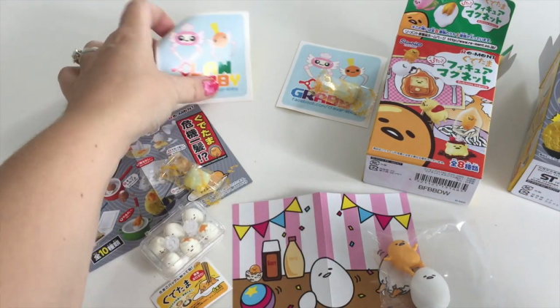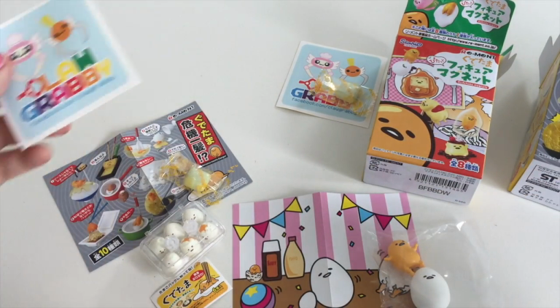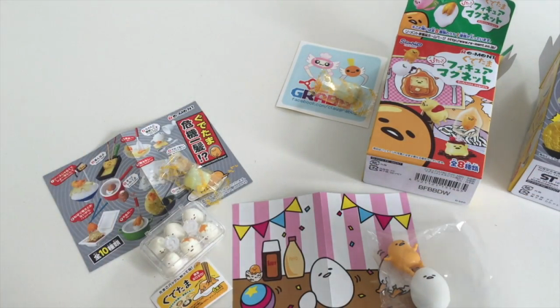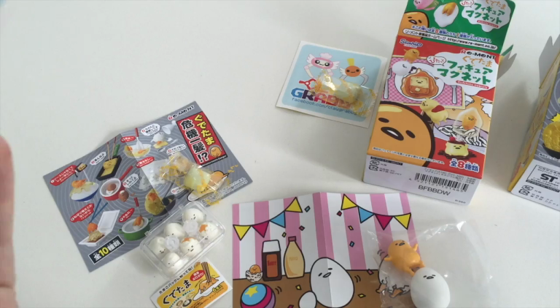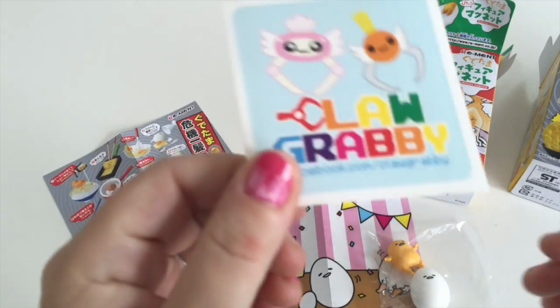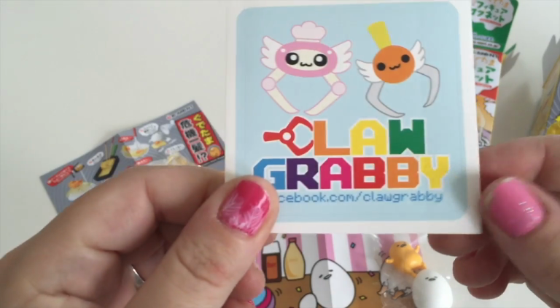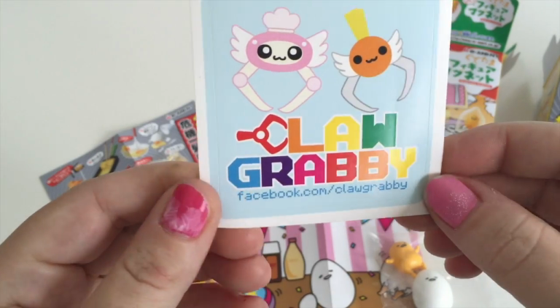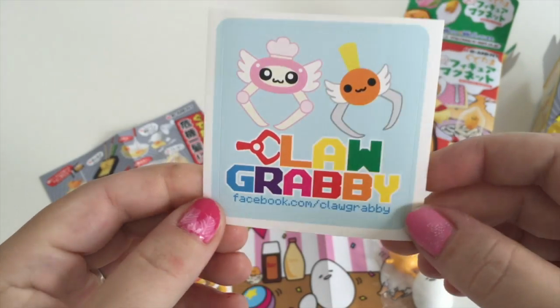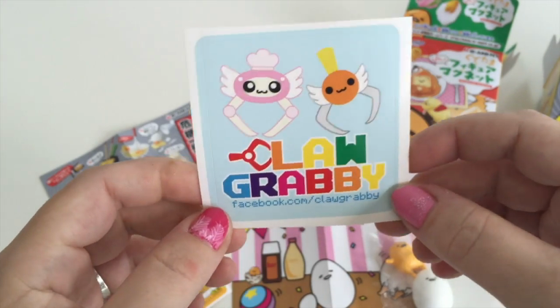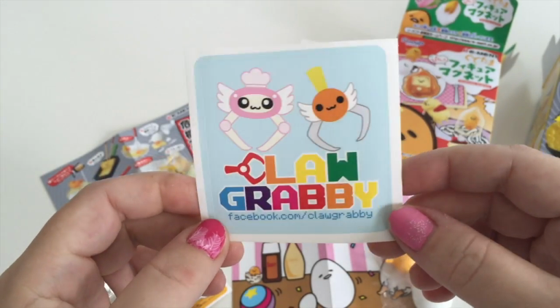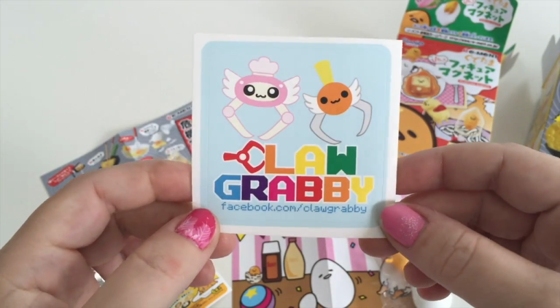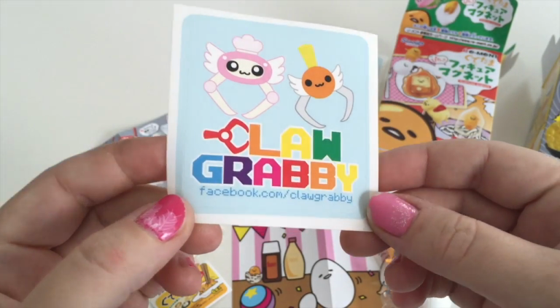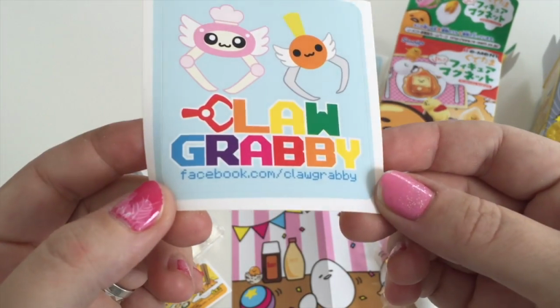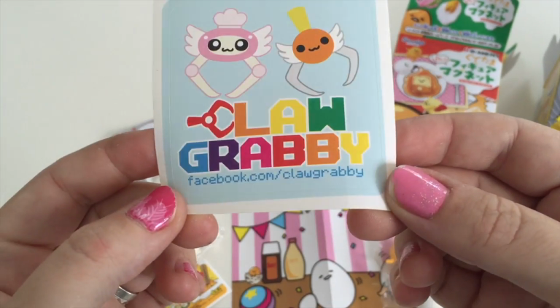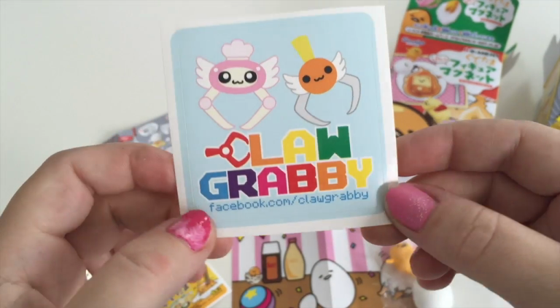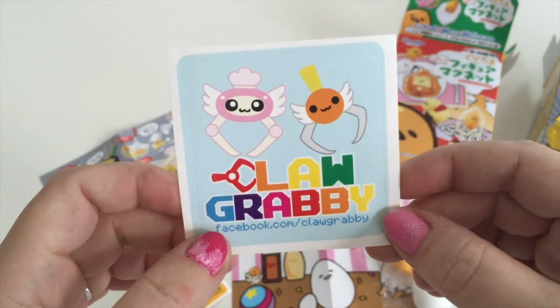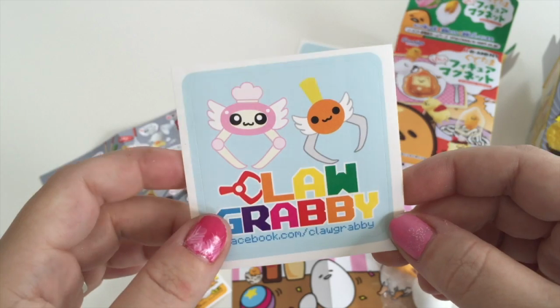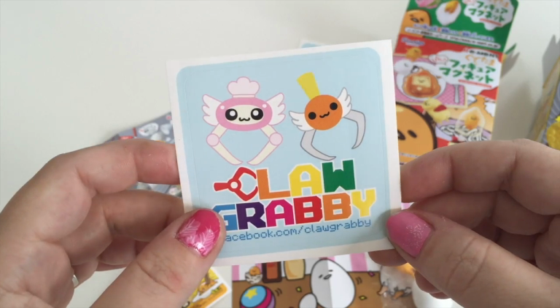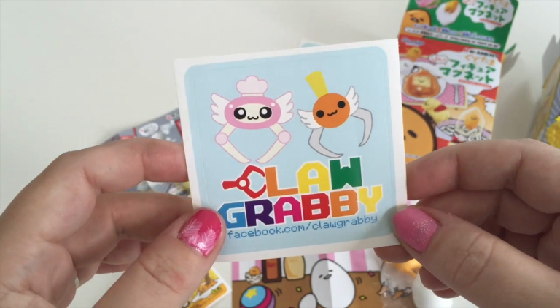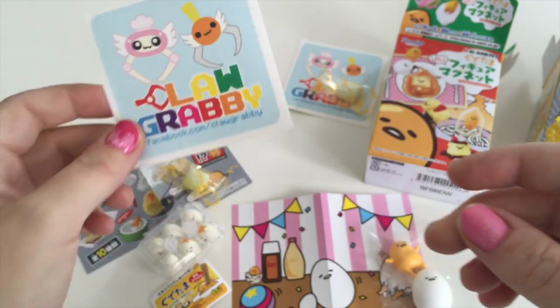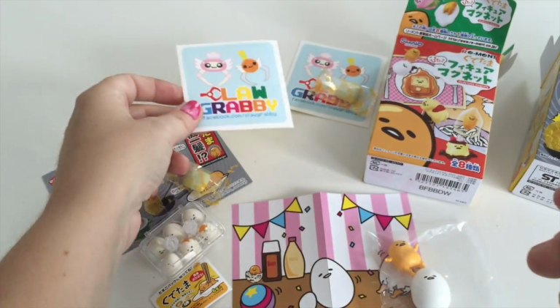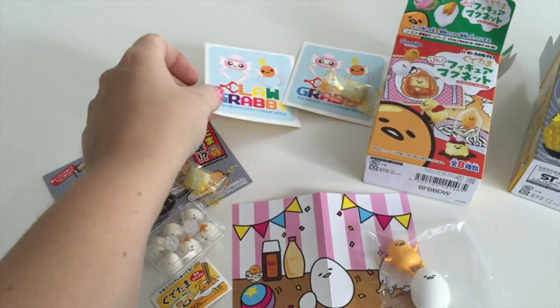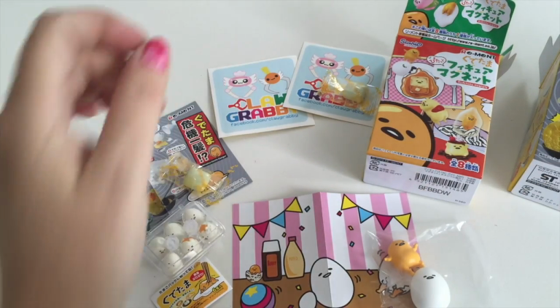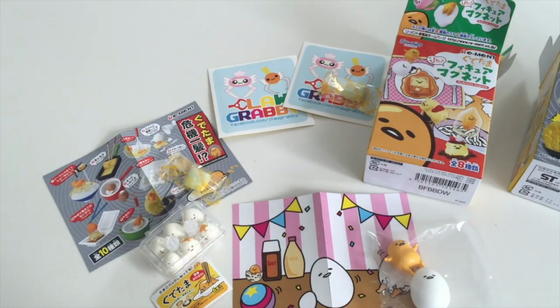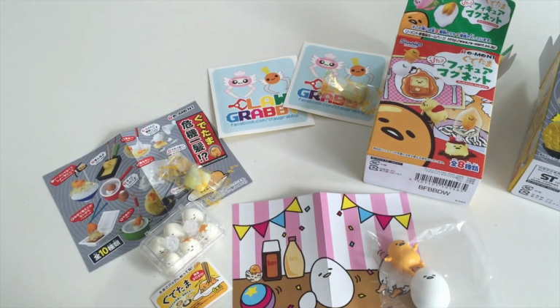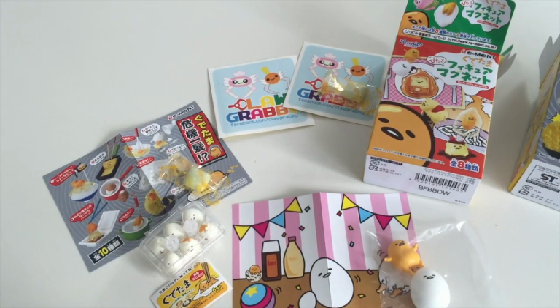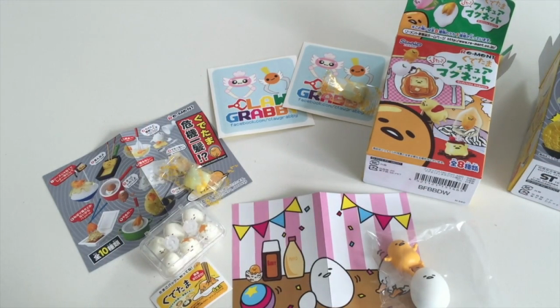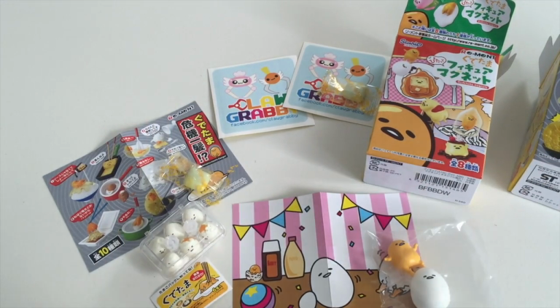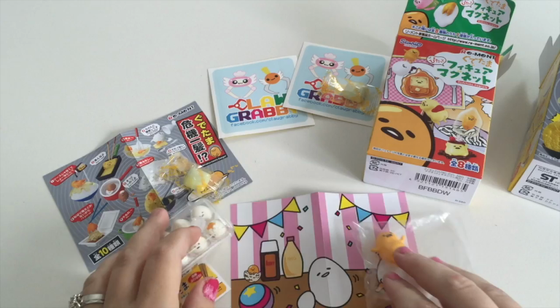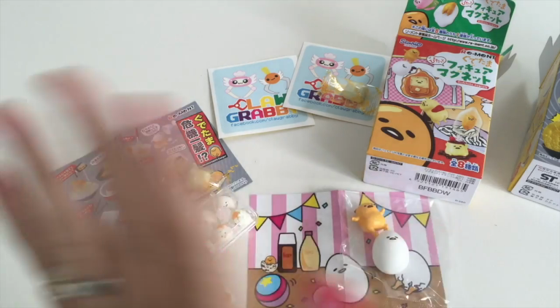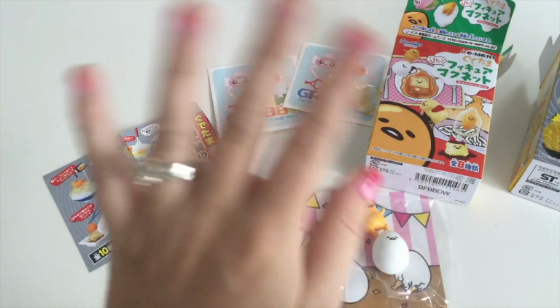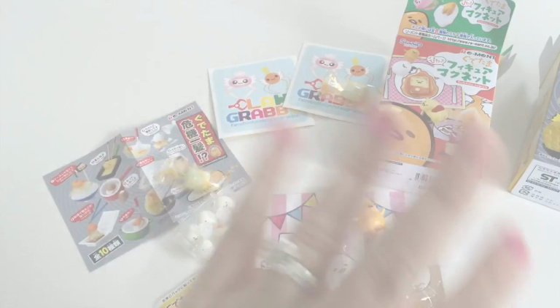If you like what you see, we are selling these on the Claw Grabby Store — that's the Facebook page, it's got a link to the Claw Grabby Store. See you guys later, bye!